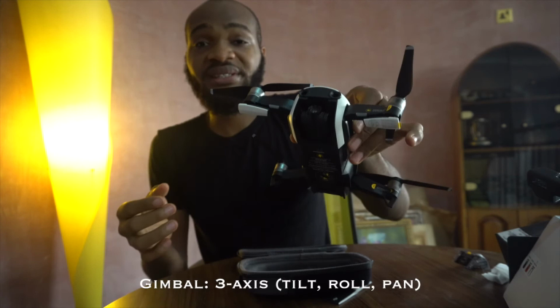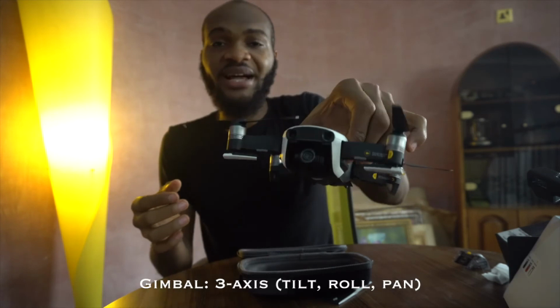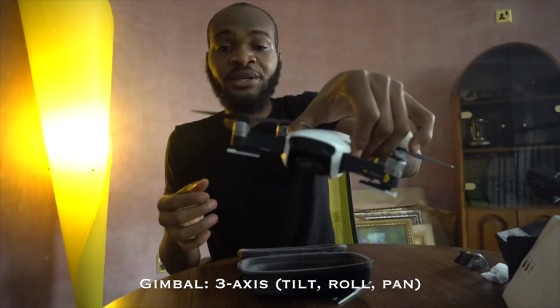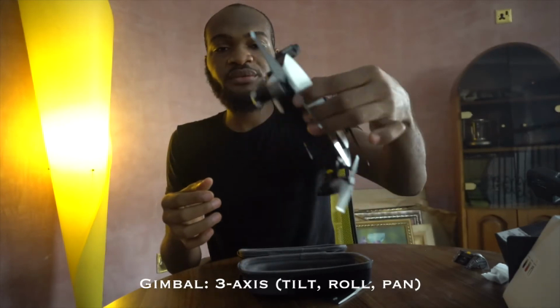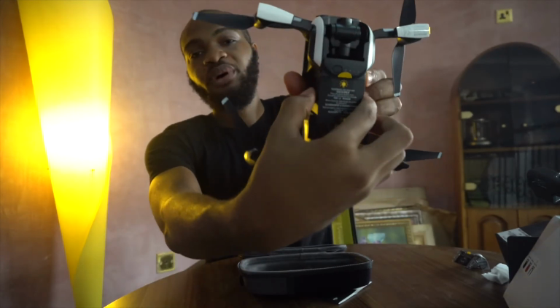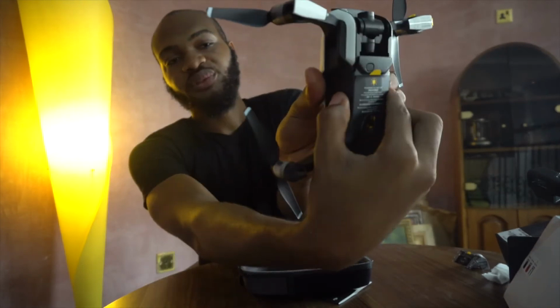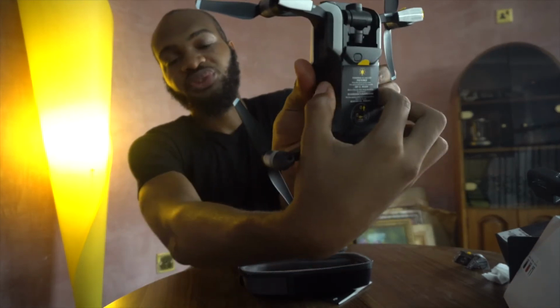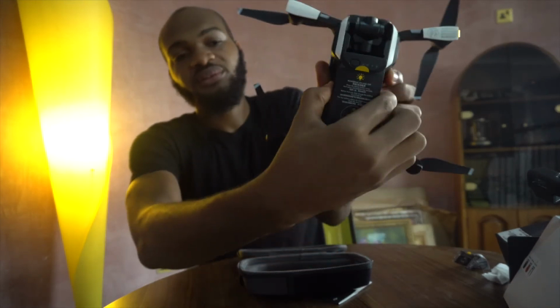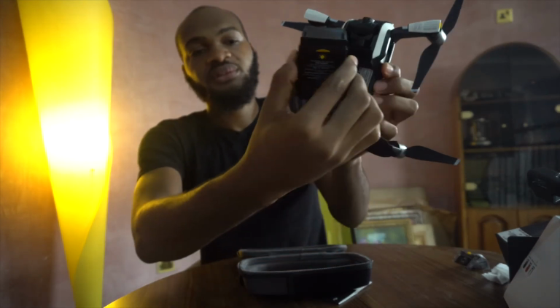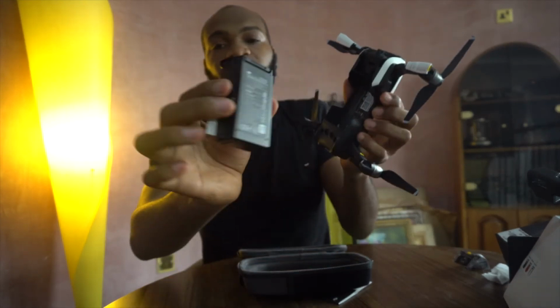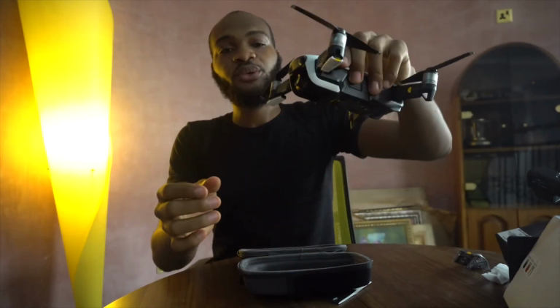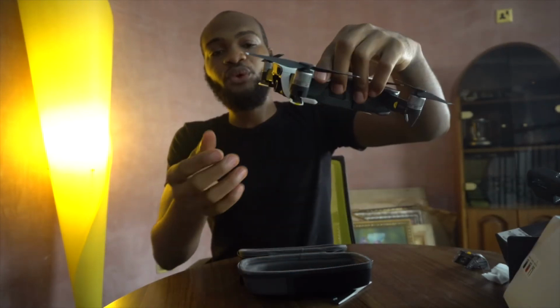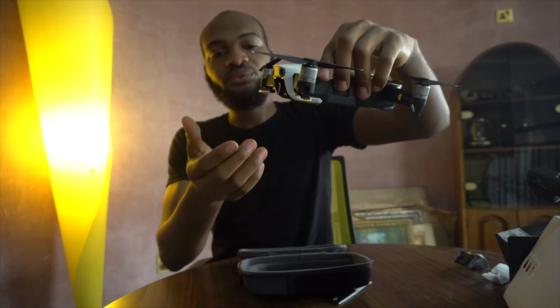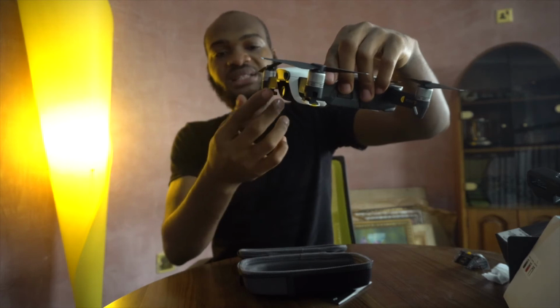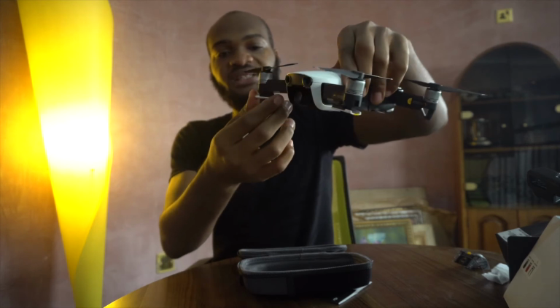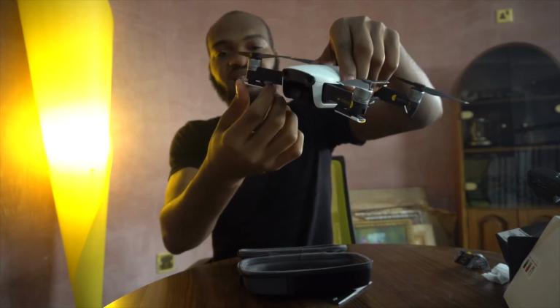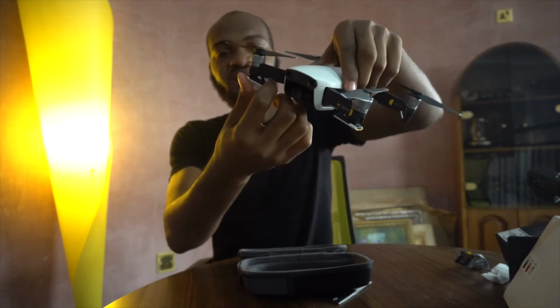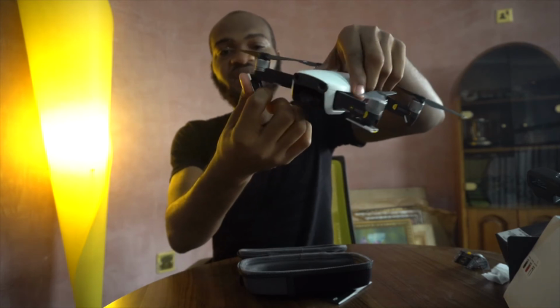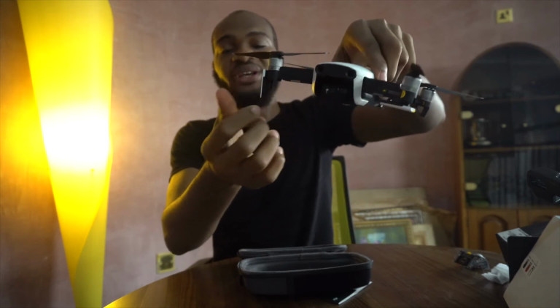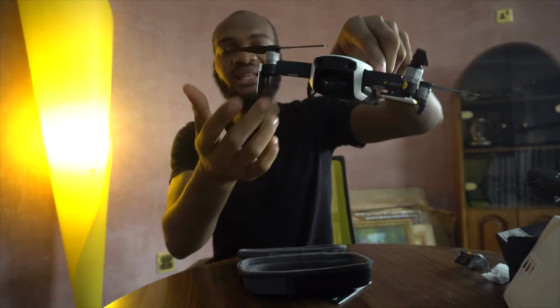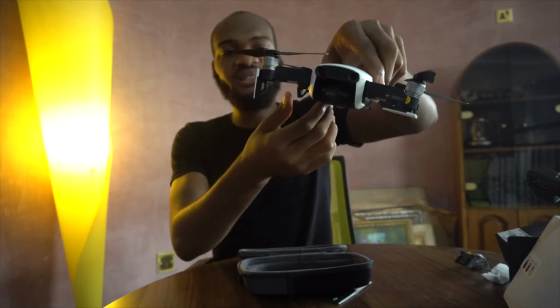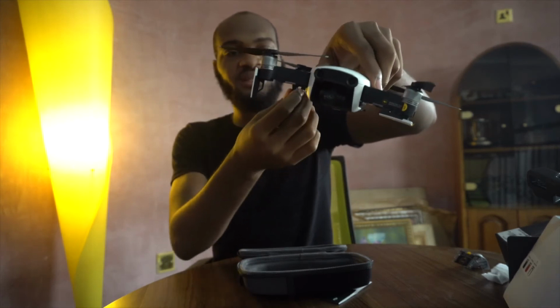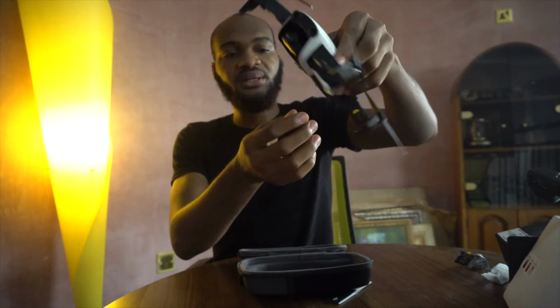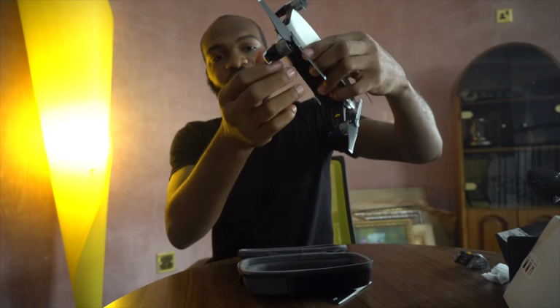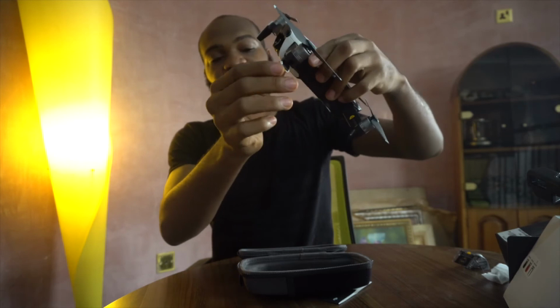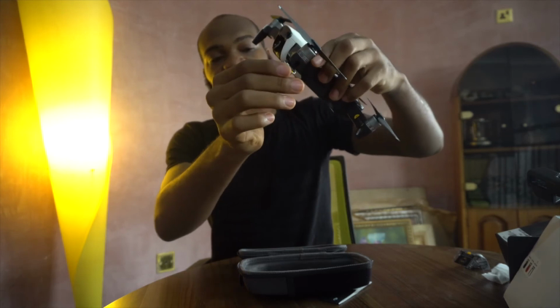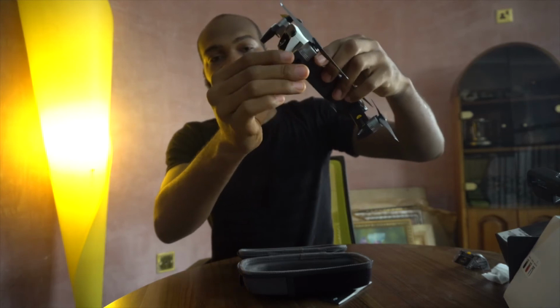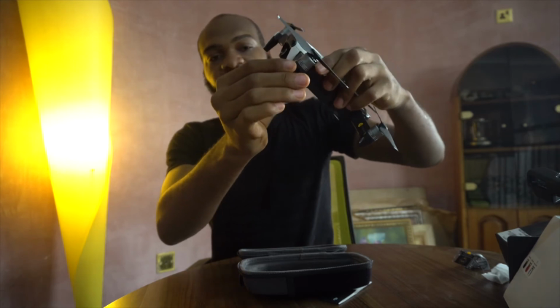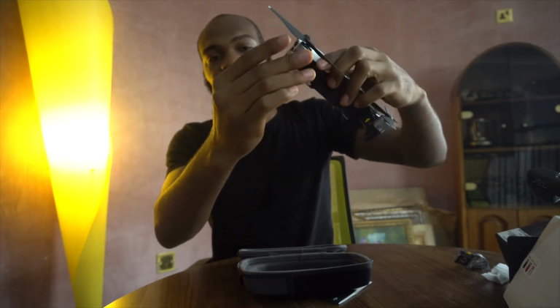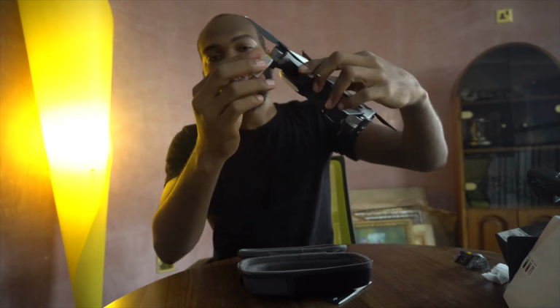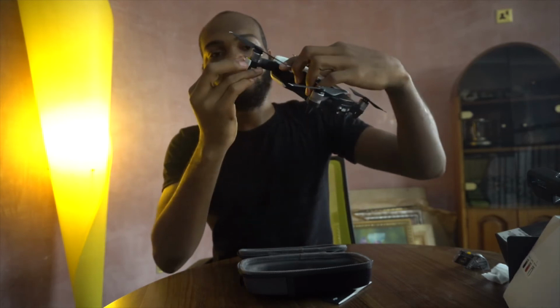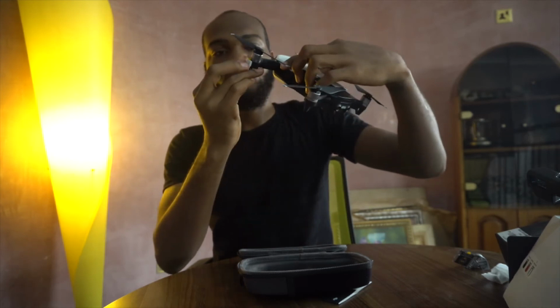Here is the camera — this is a 3-axis gimbal. To remove the battery you just pull it down. For the landing gear, these are the landing gears and it's also where the antenna is. For the front landing gears the back is always fixed — this is 1 and 2.